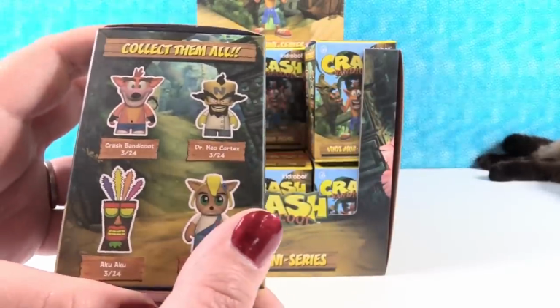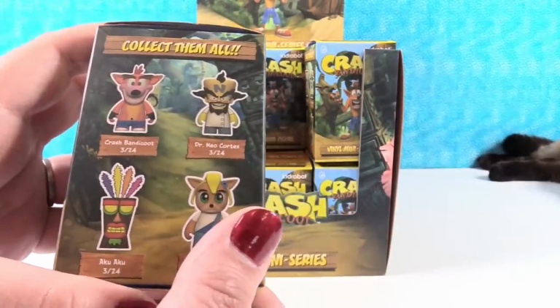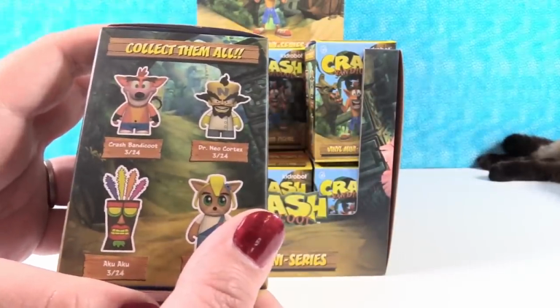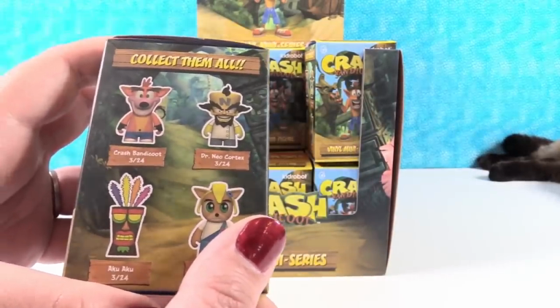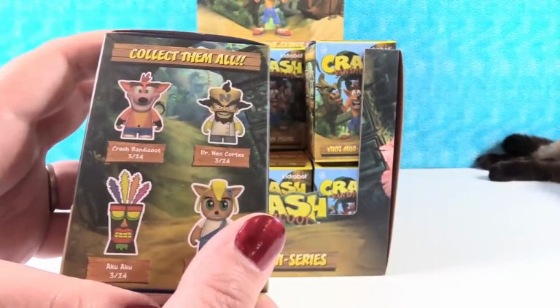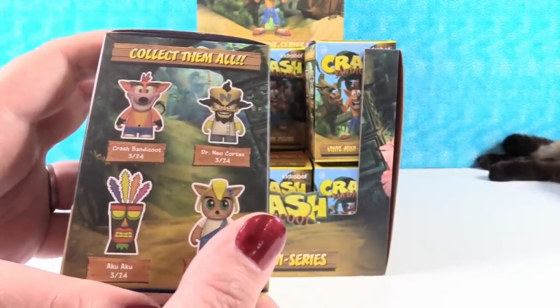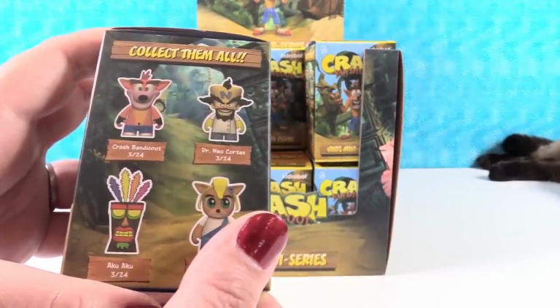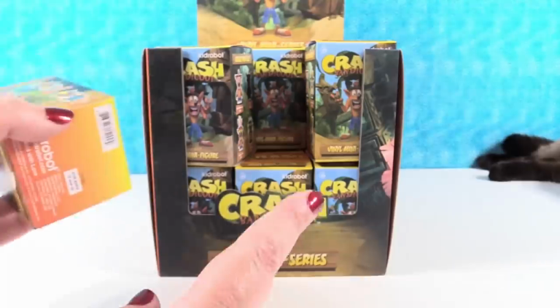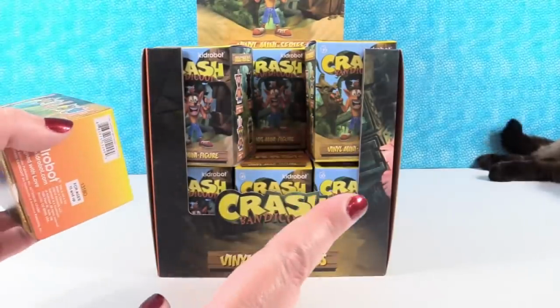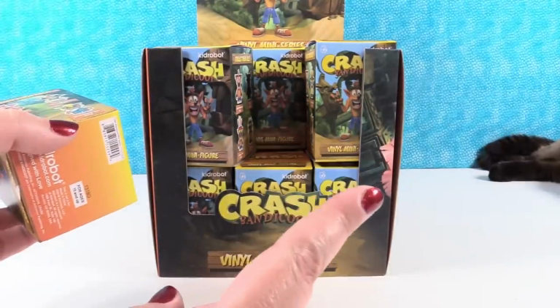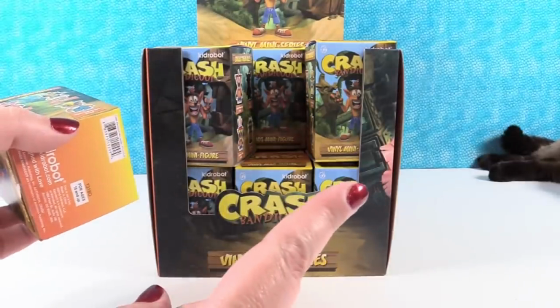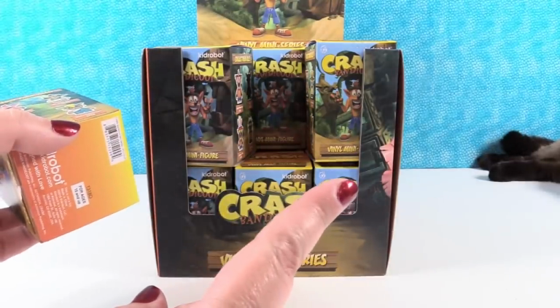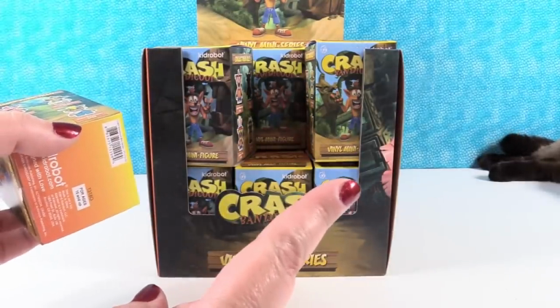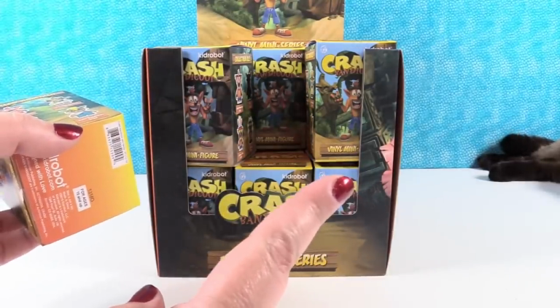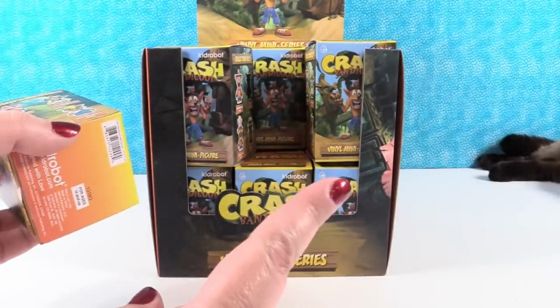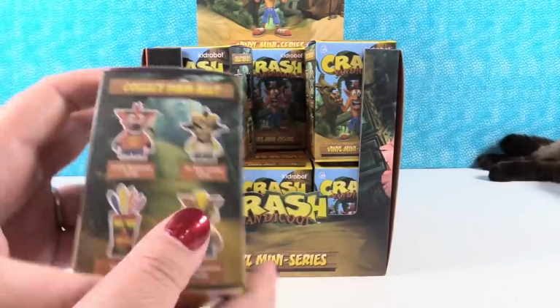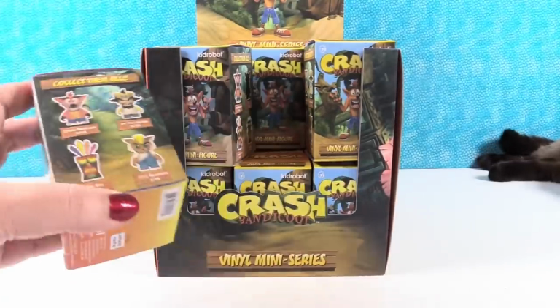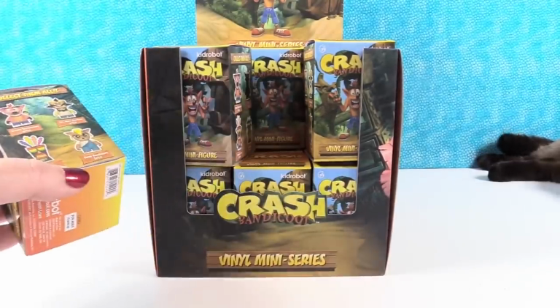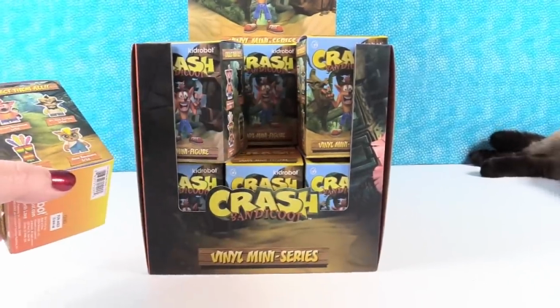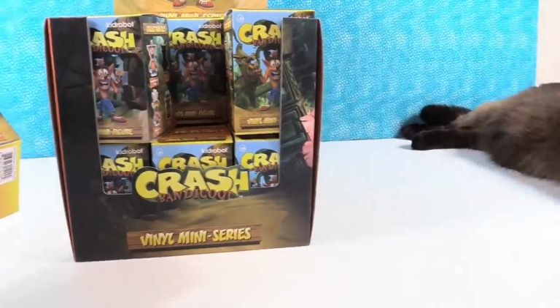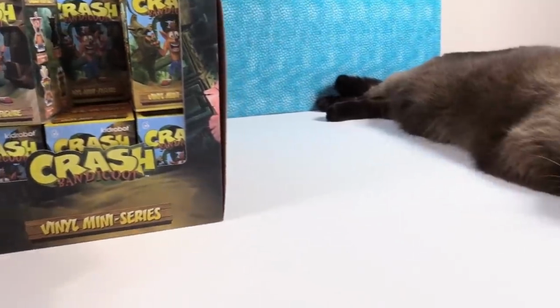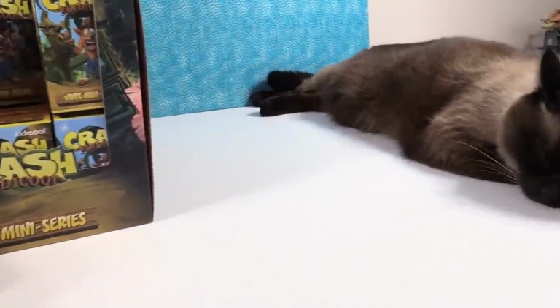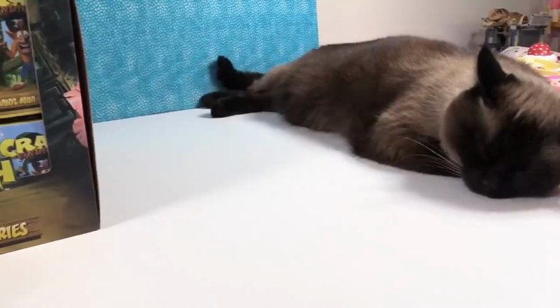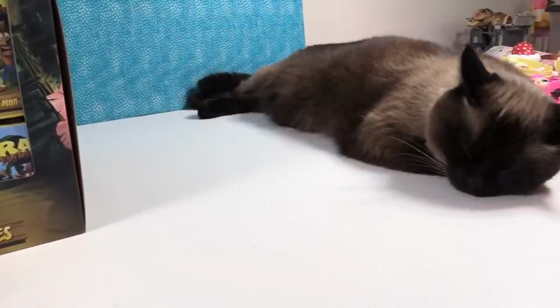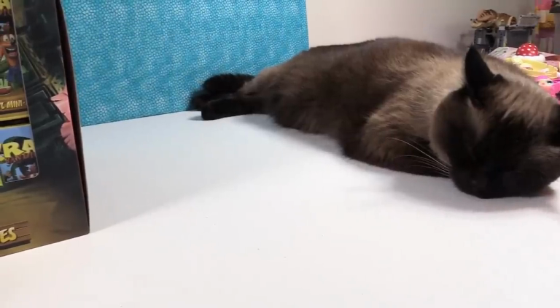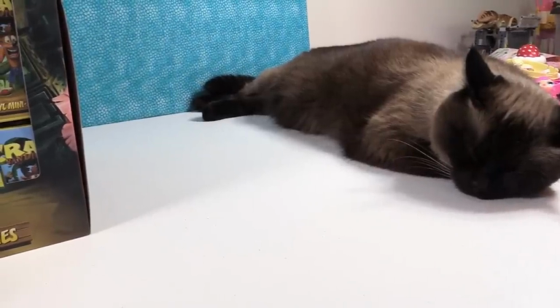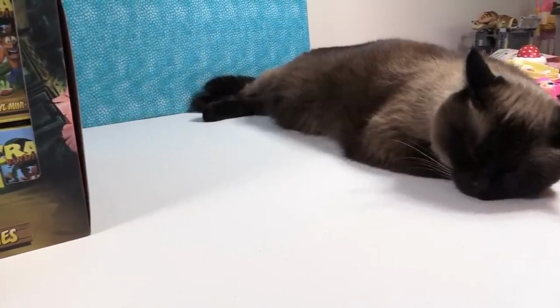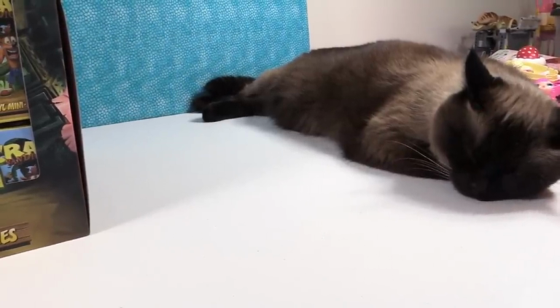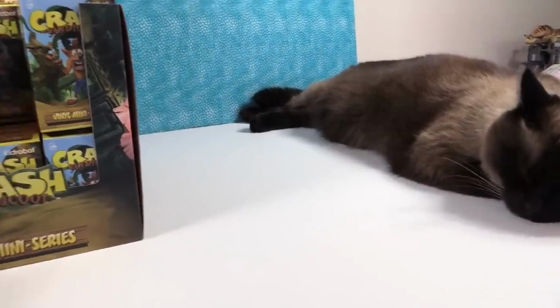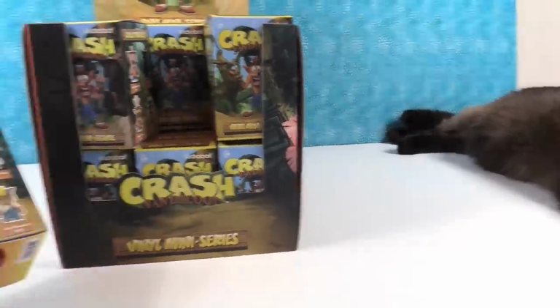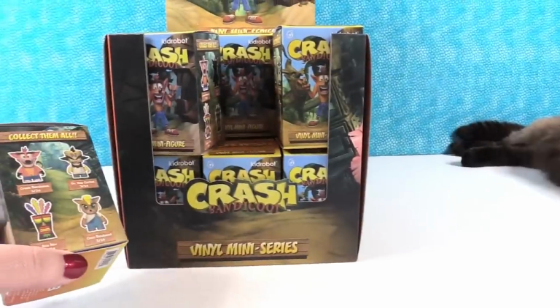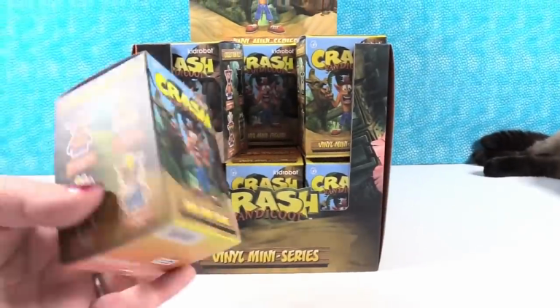We also have a special guest star in this video. Who do we have? Cat toes! That's all you see are cat toes. So Simon has joined us for the Crash Bandicoot video. He is taking a nap - that's what that is over there.